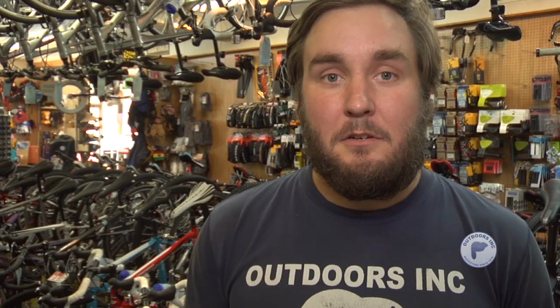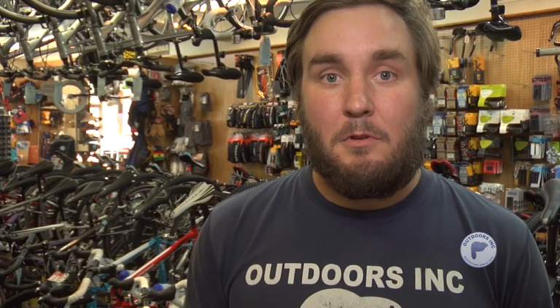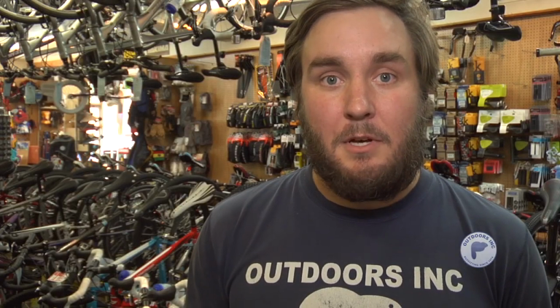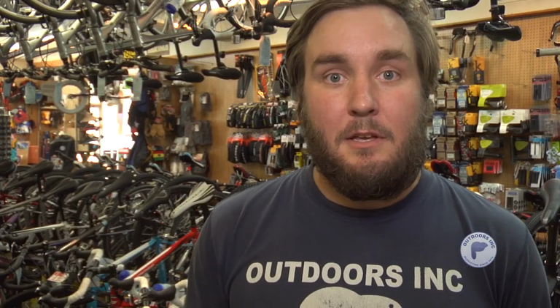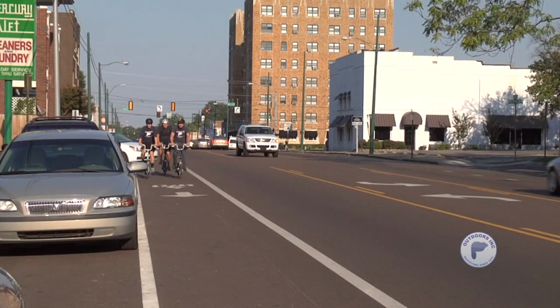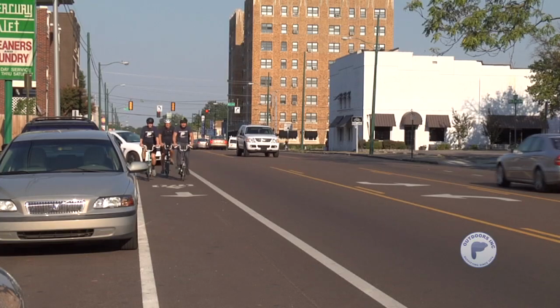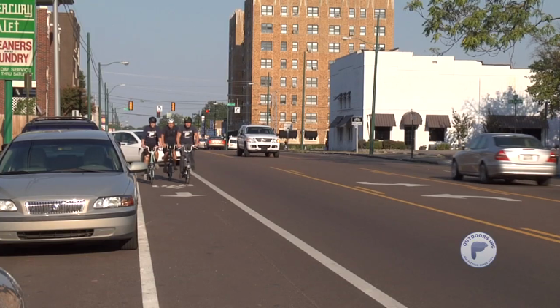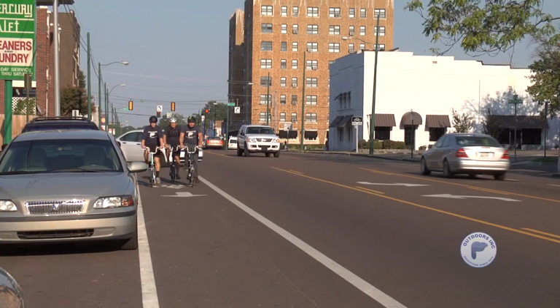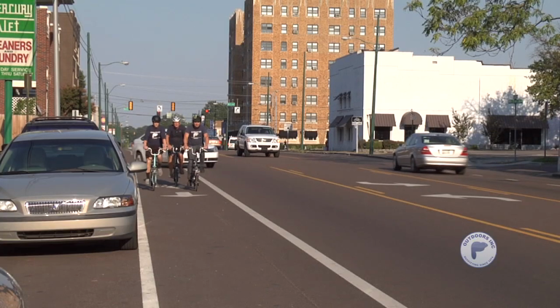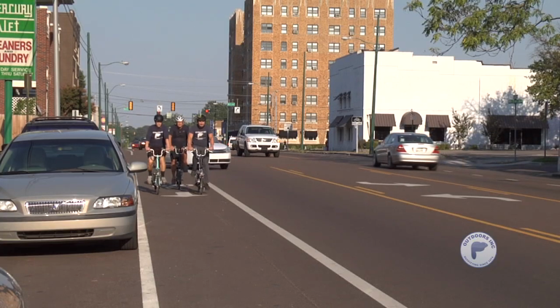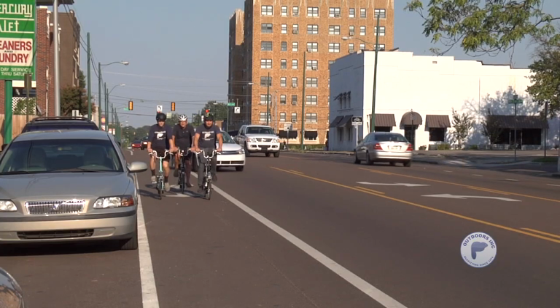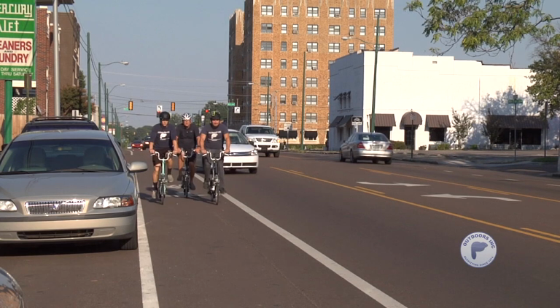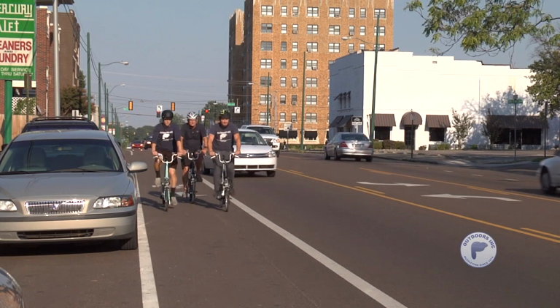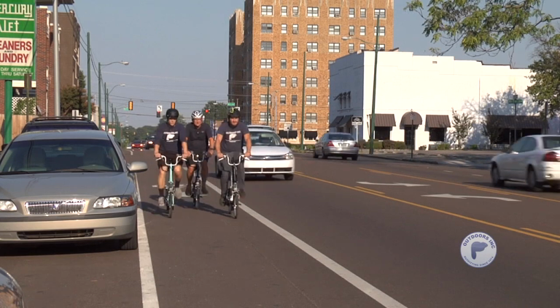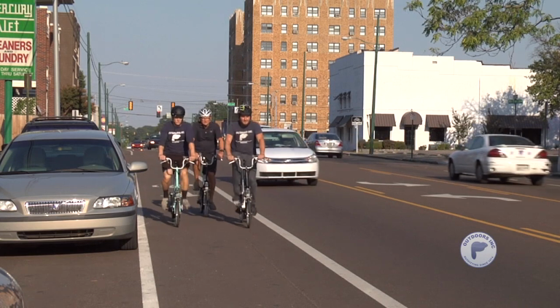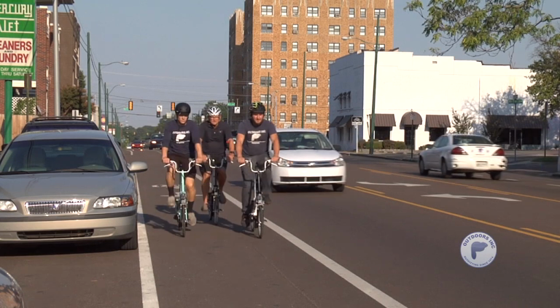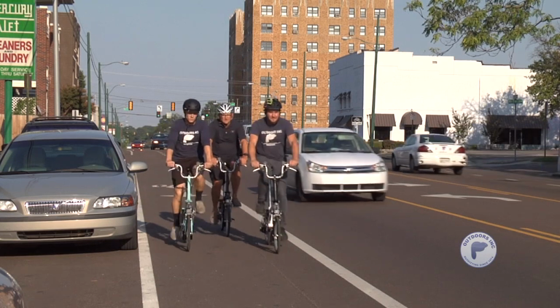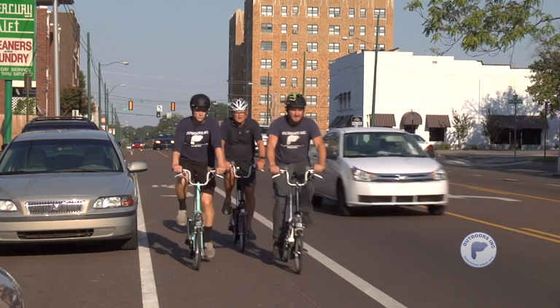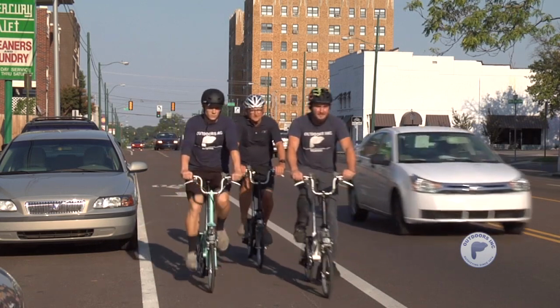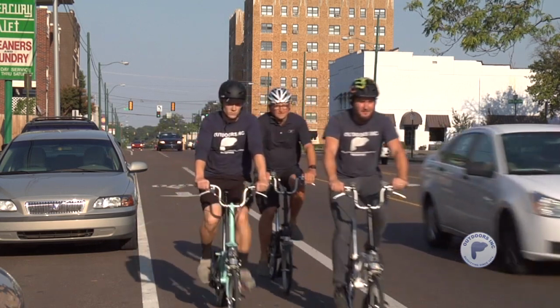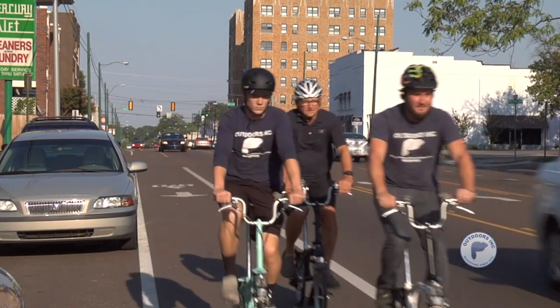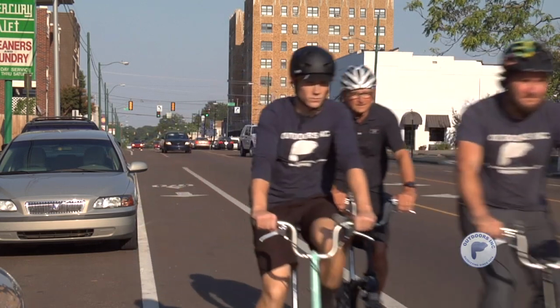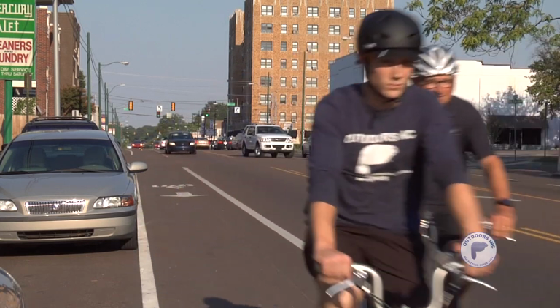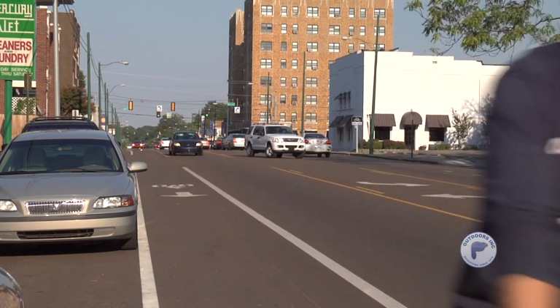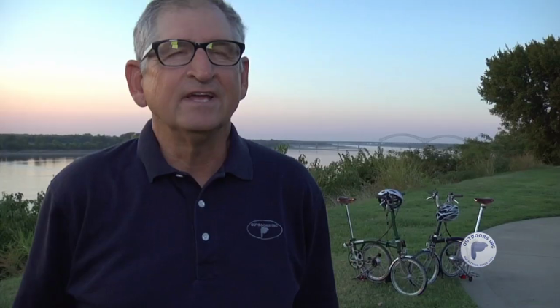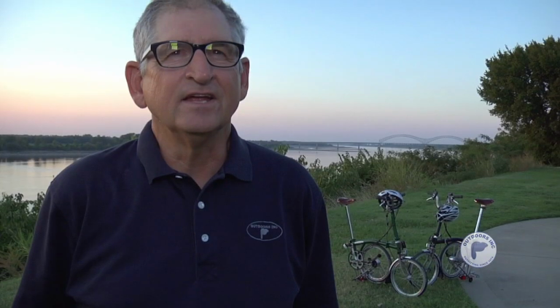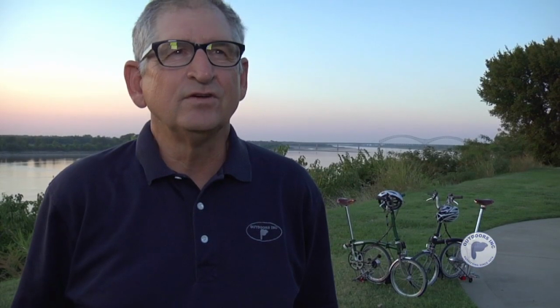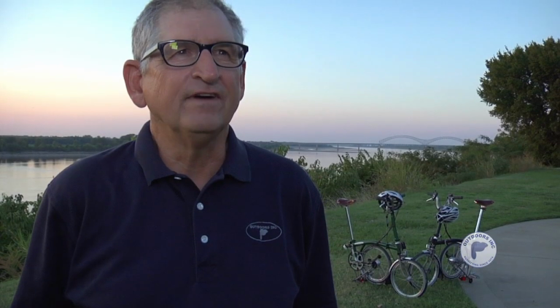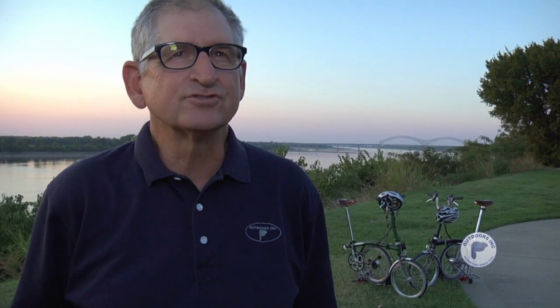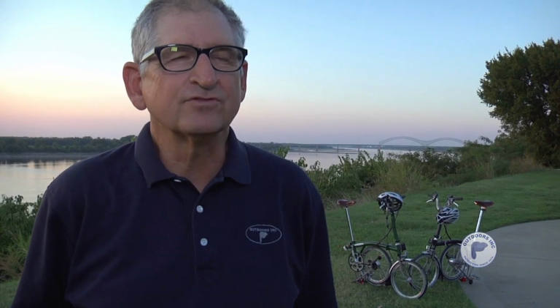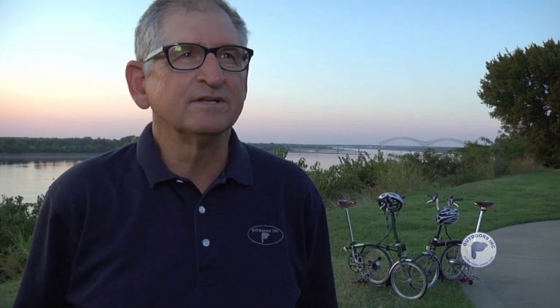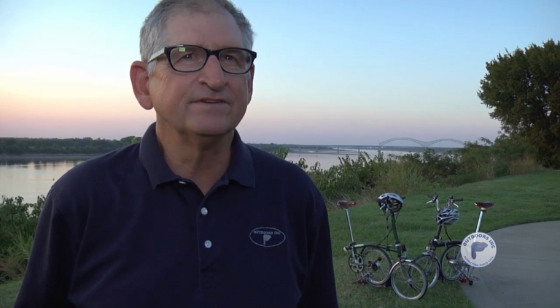You can do it really quickly. Brompton makes a great bike to commute to work. You can stick it in your cubicle under your desk. It's very low impact. You can take it into the finest restaurants in Memphis.